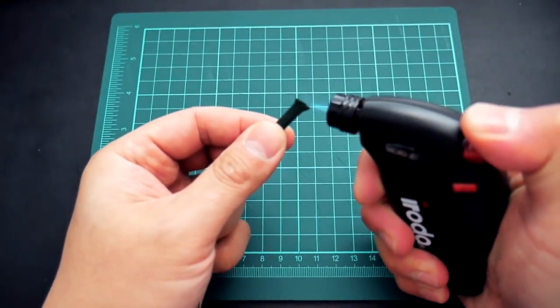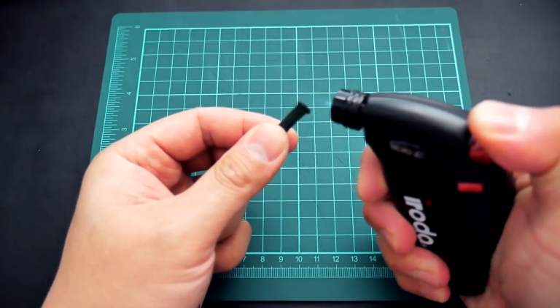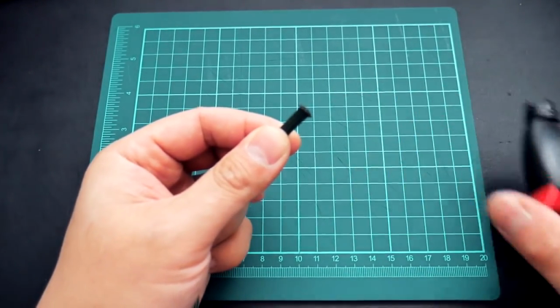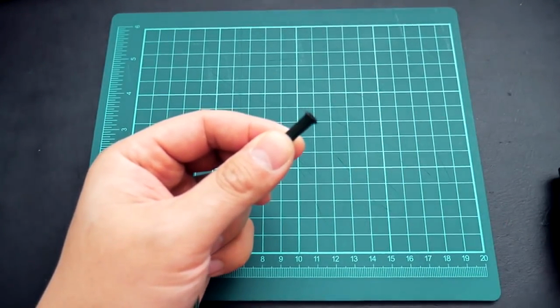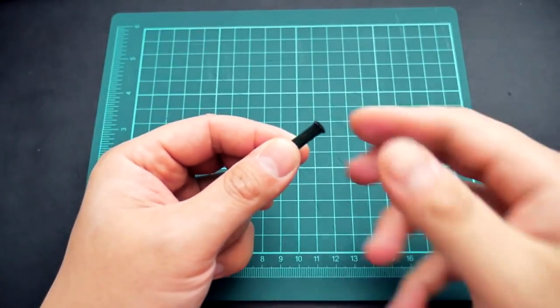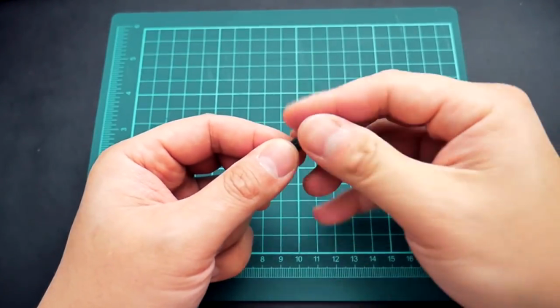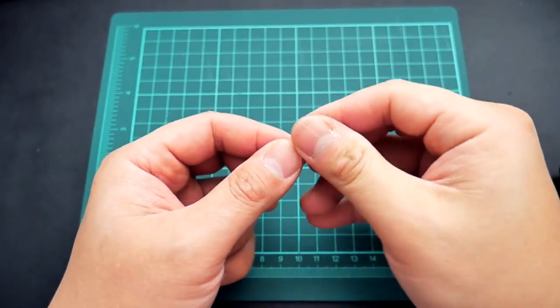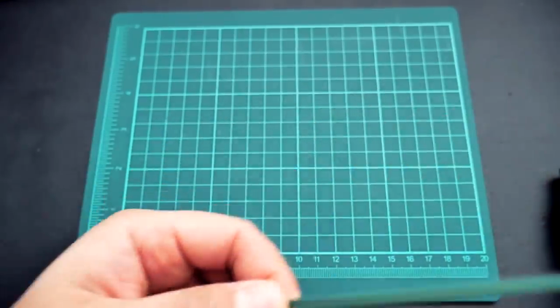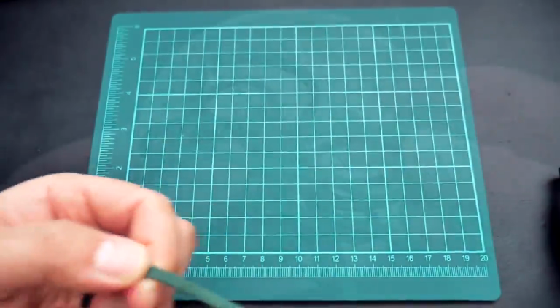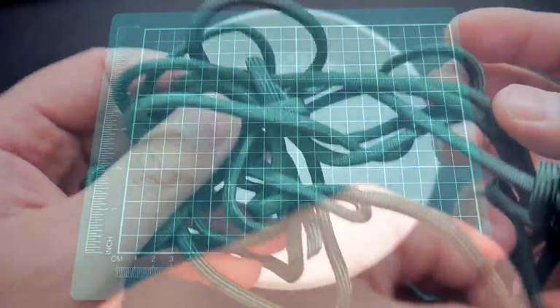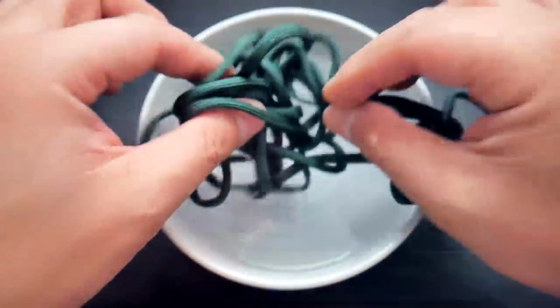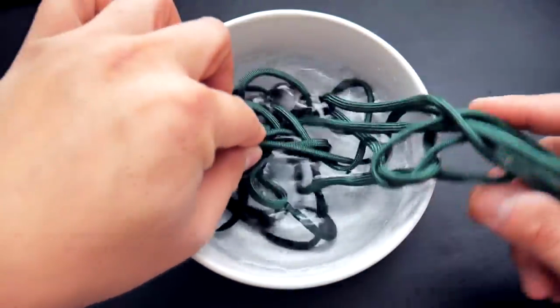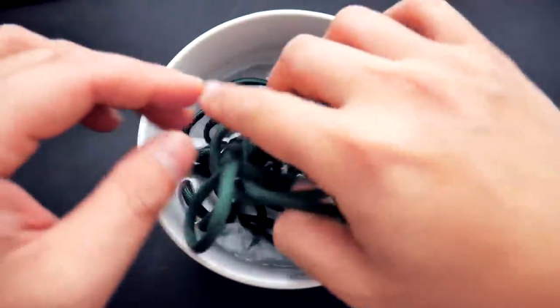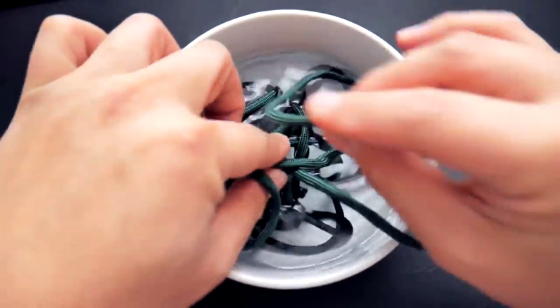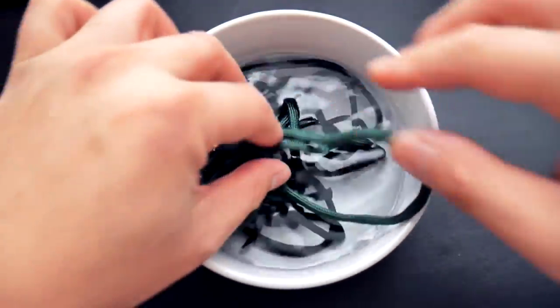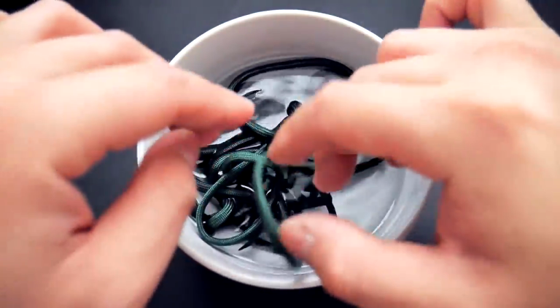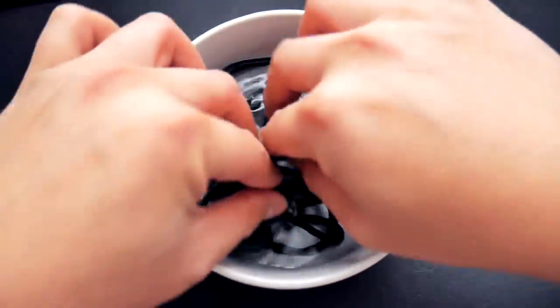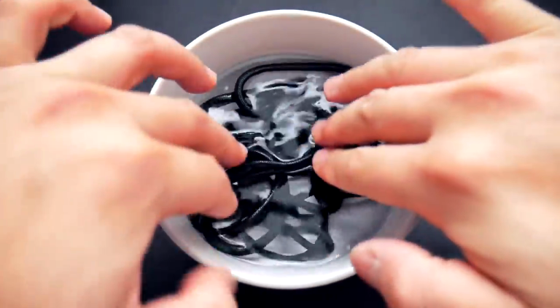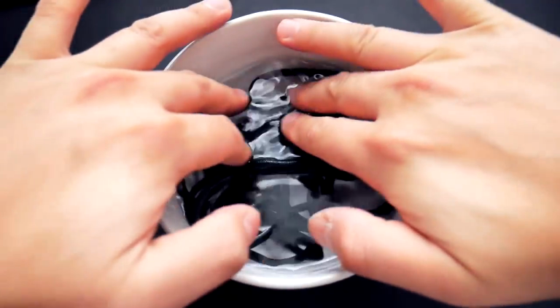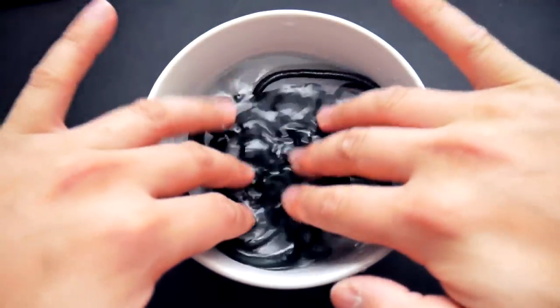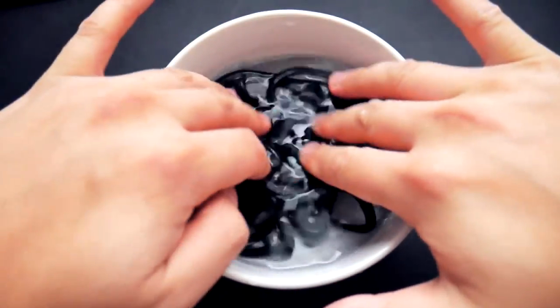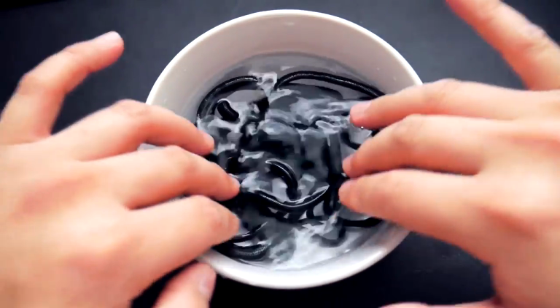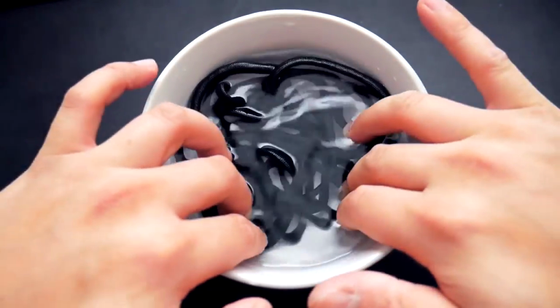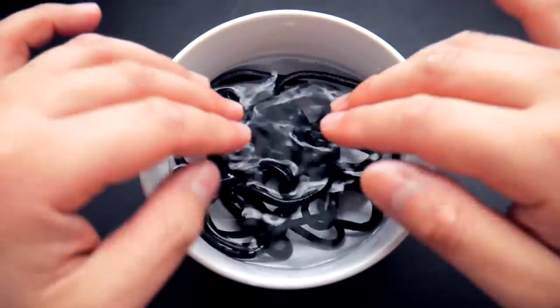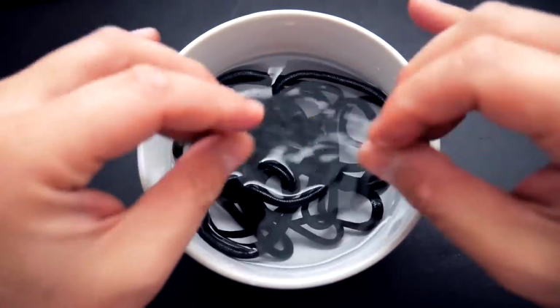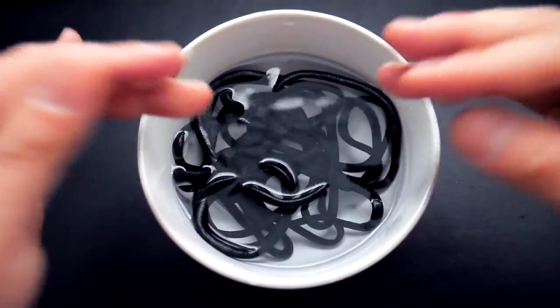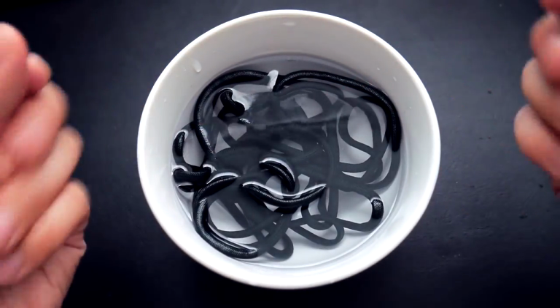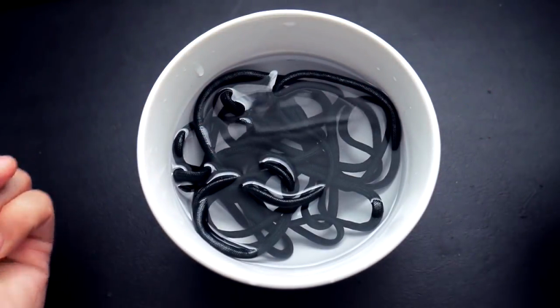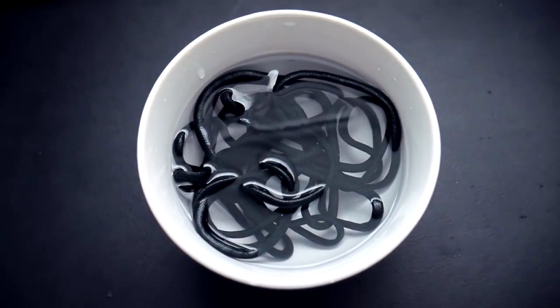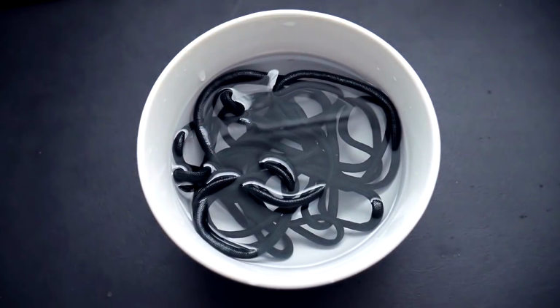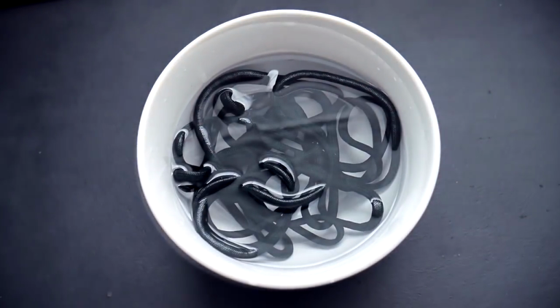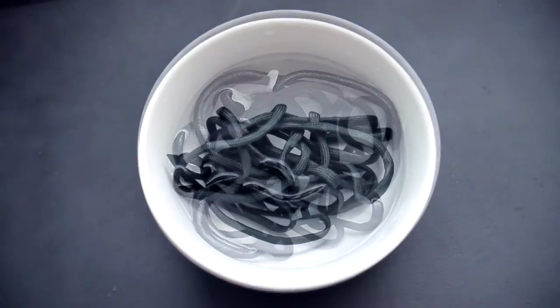You're going to do this with both sets of paracord. Again, cut off both ends of the cord and then pull out the inner guts. Now with that gutted cord we're actually going to soak it in water.